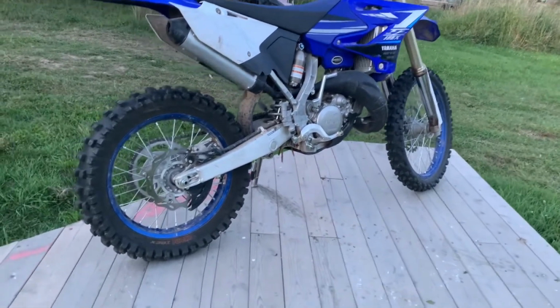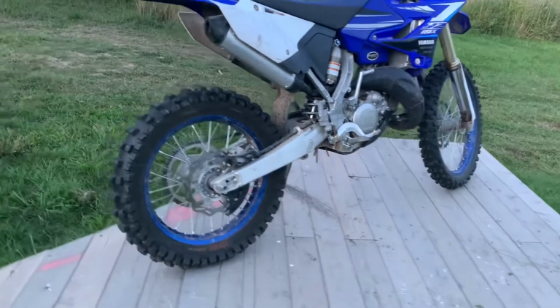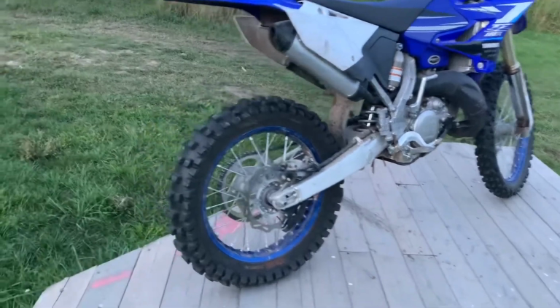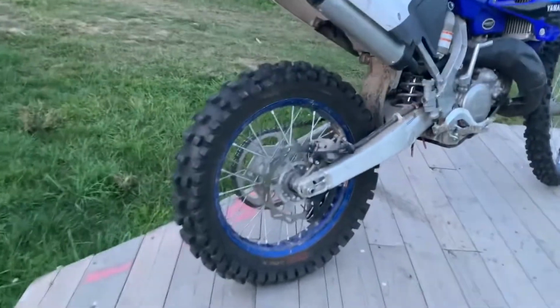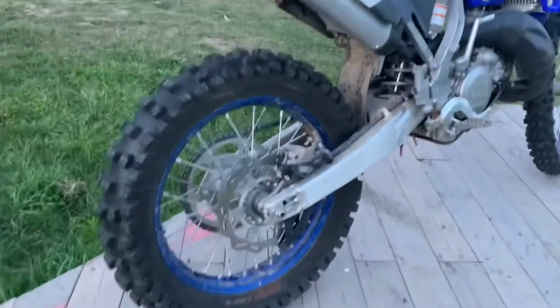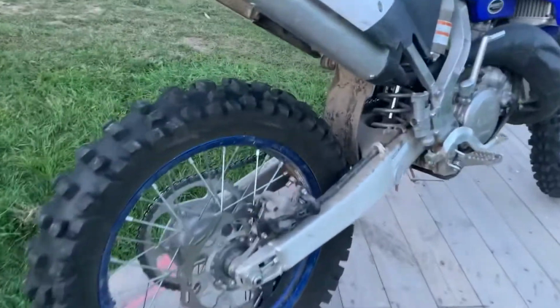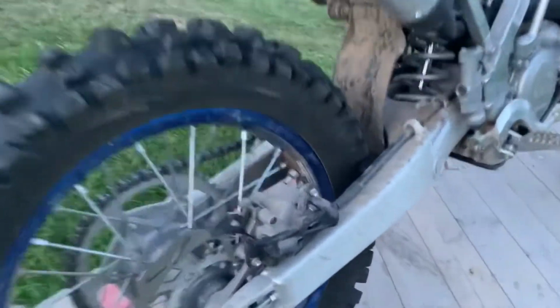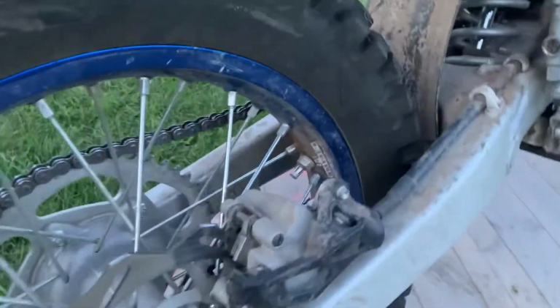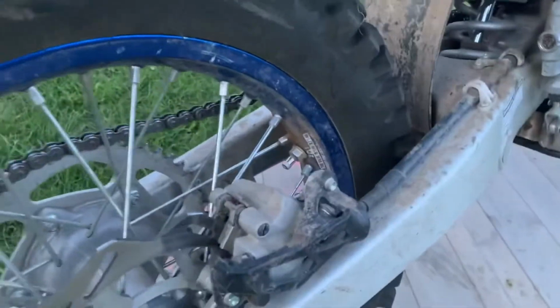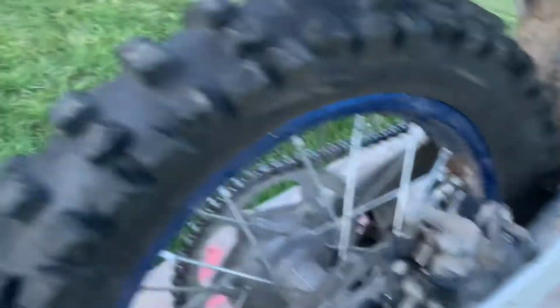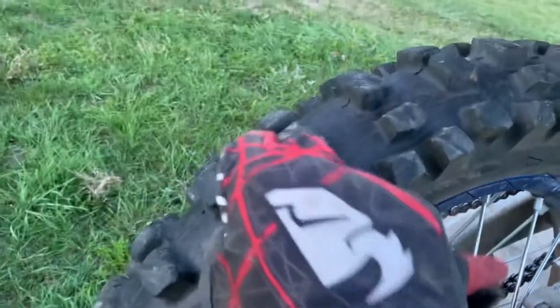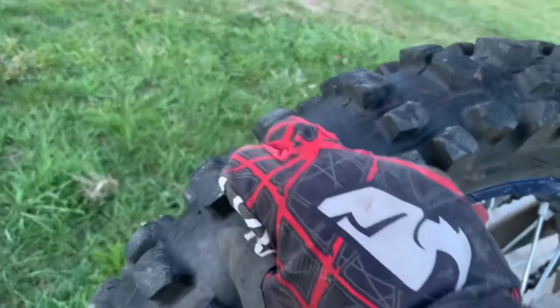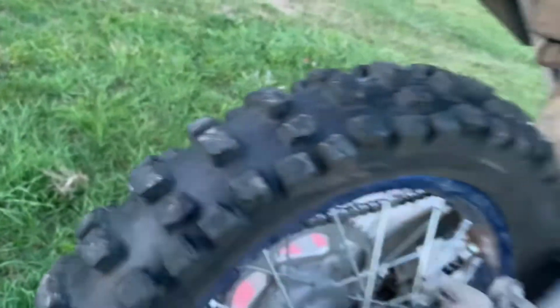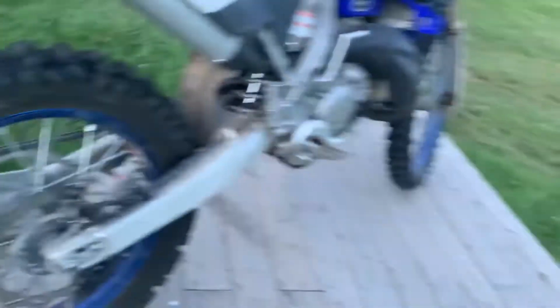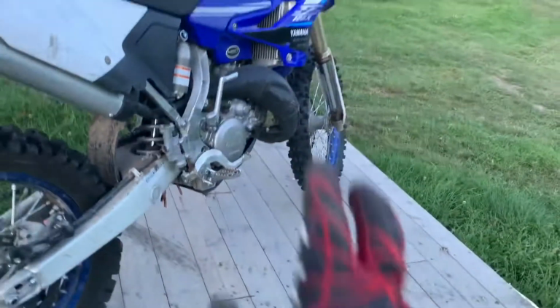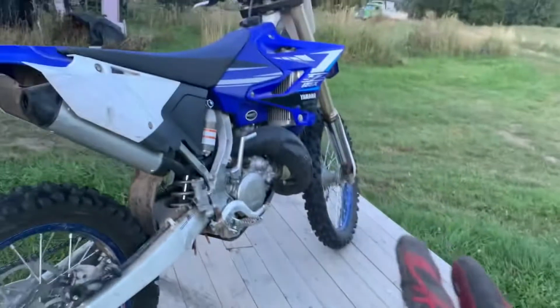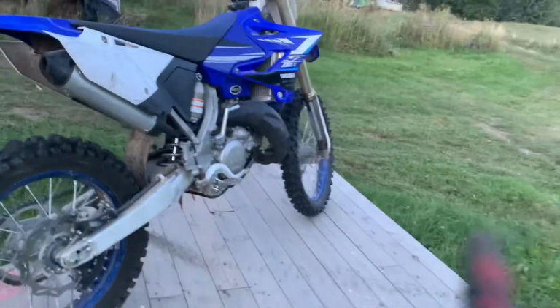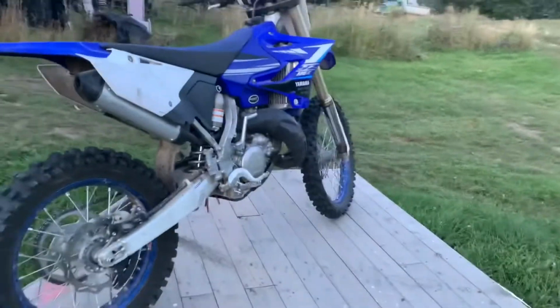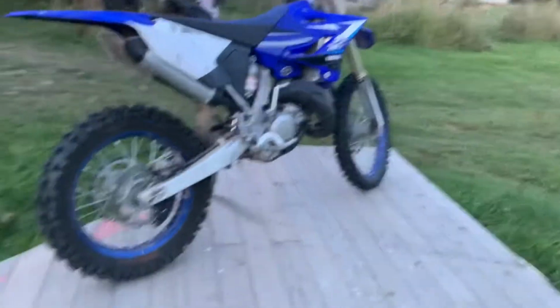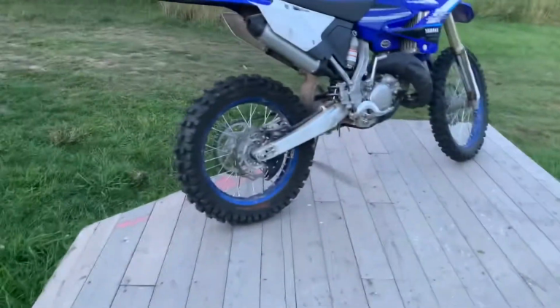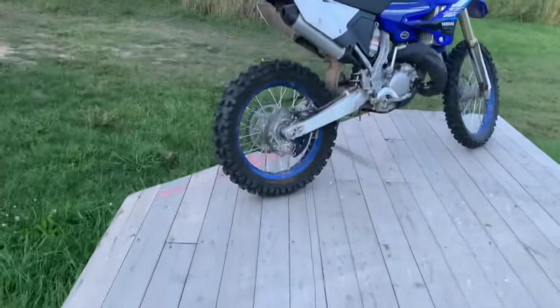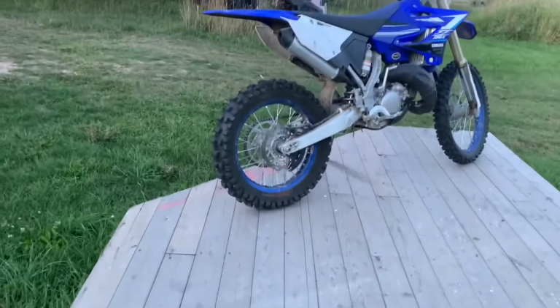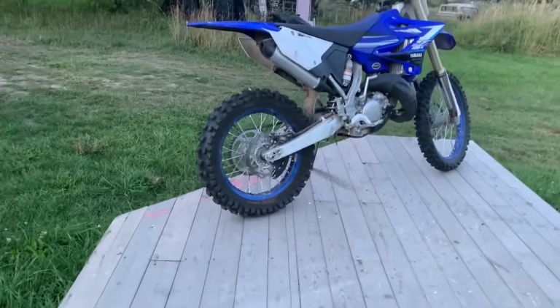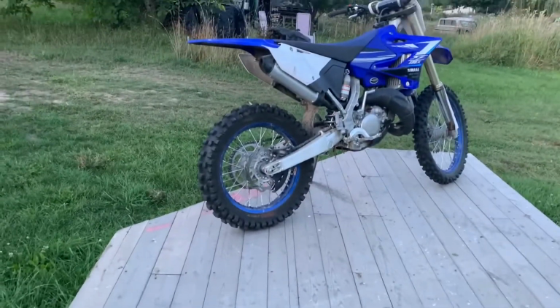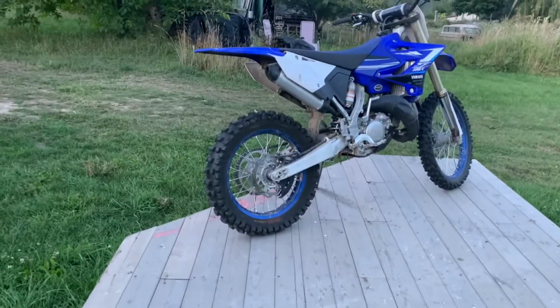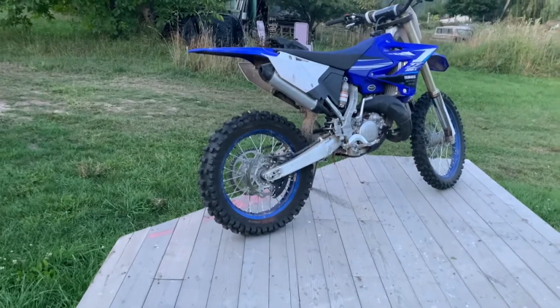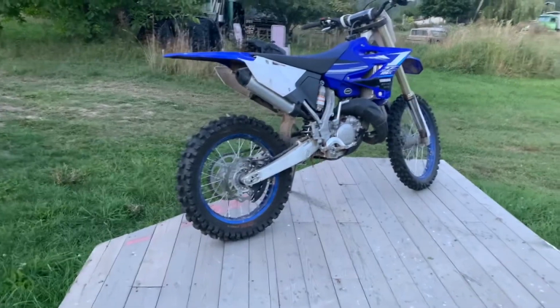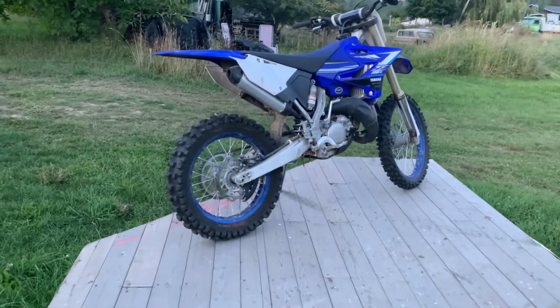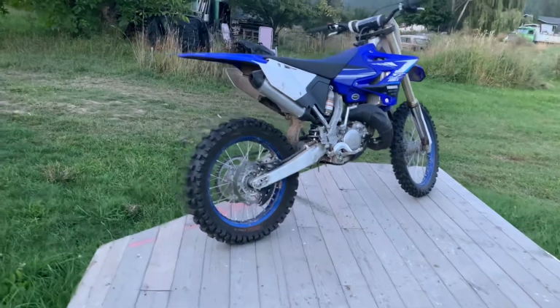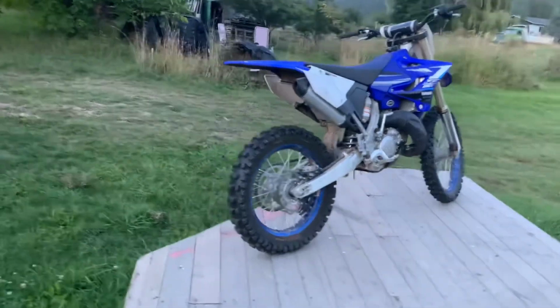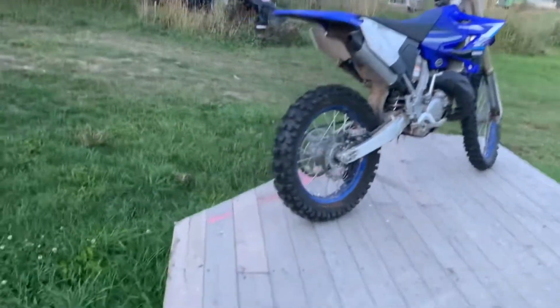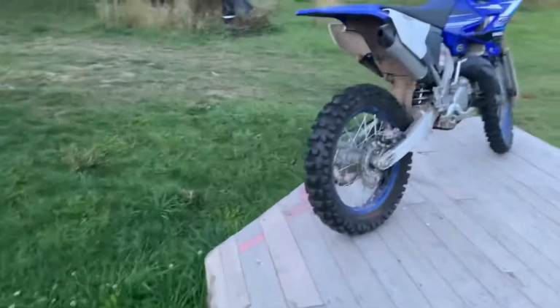Next thing is a tubeless system and a super soft rear tire. I didn't do the front and I'm pretty happy with it, but I found having more traction in the rear really helped.